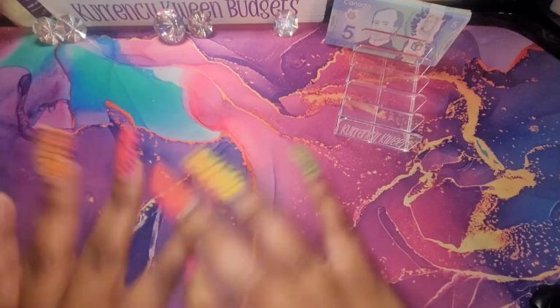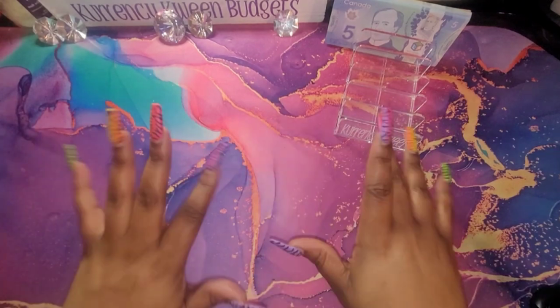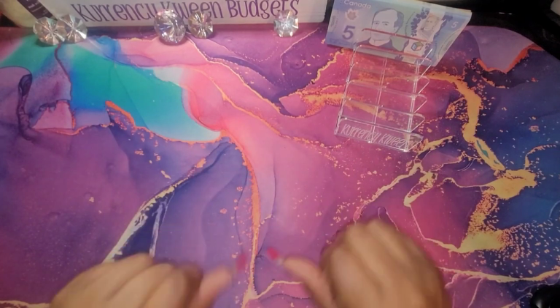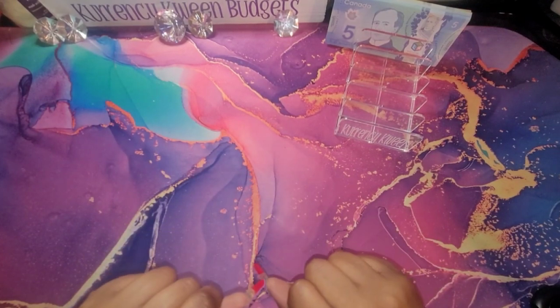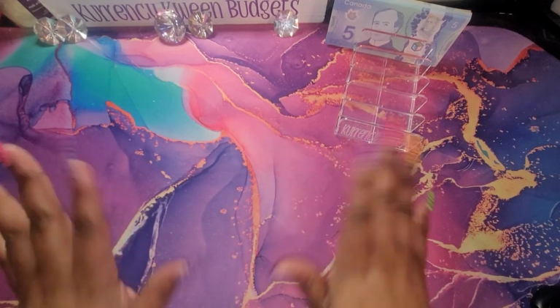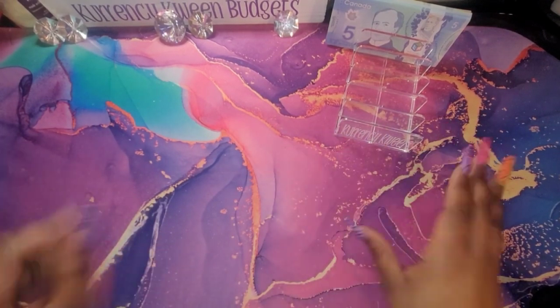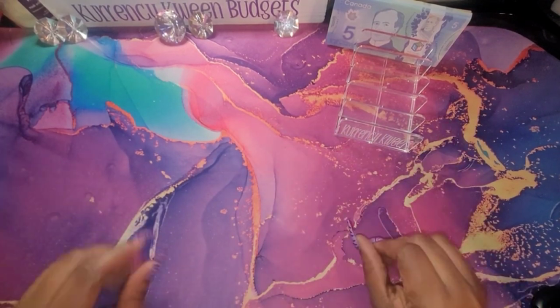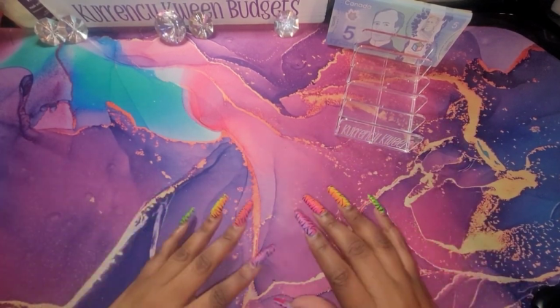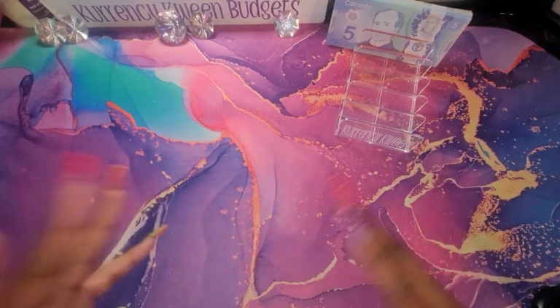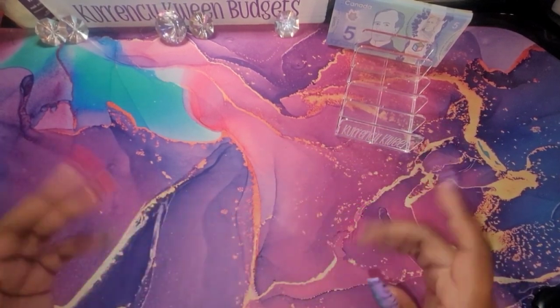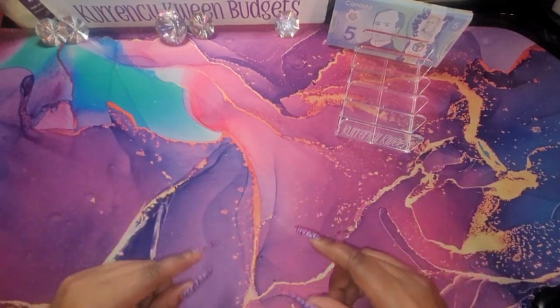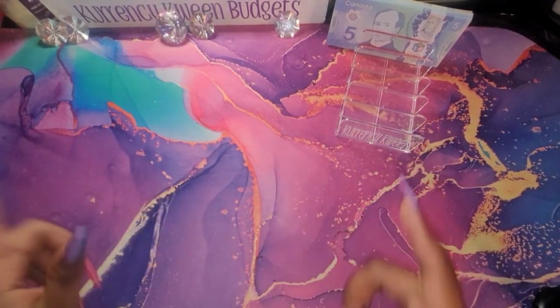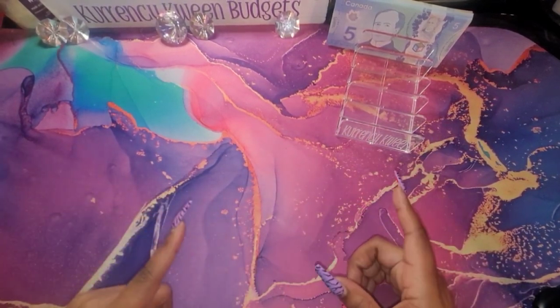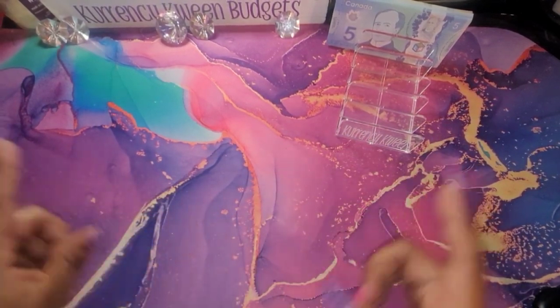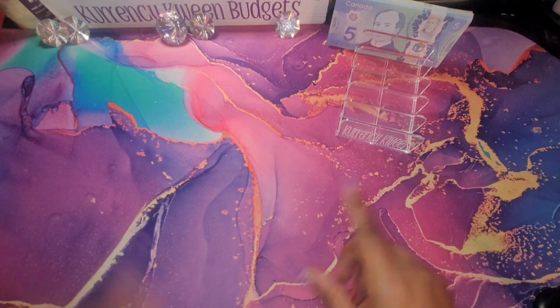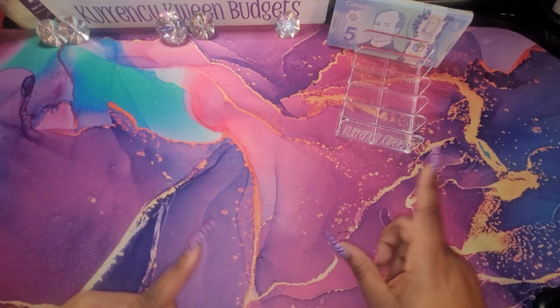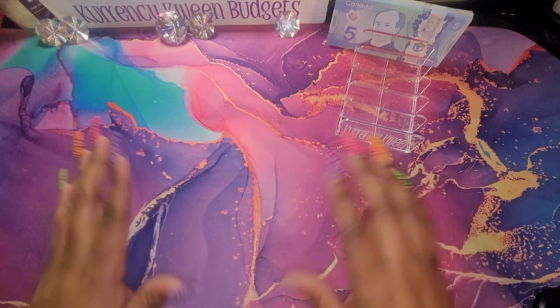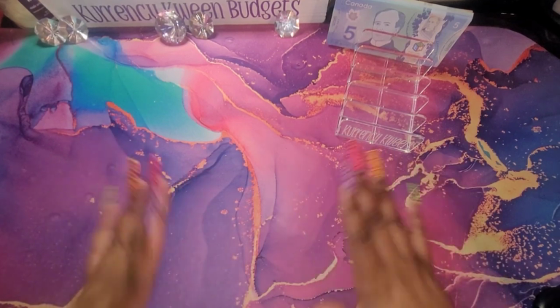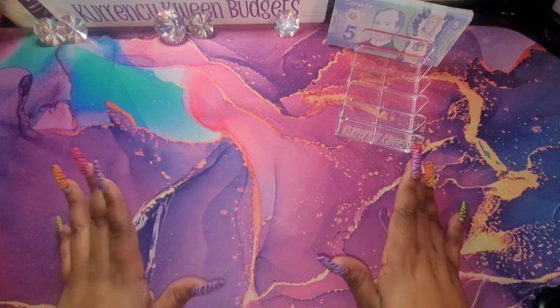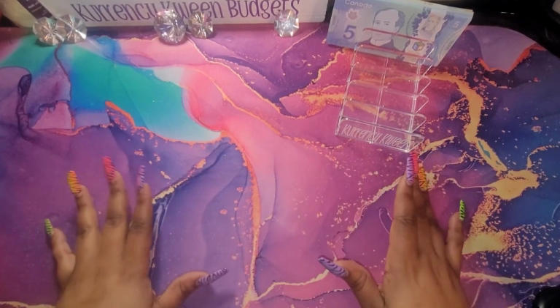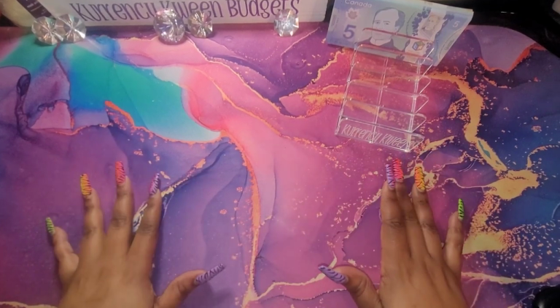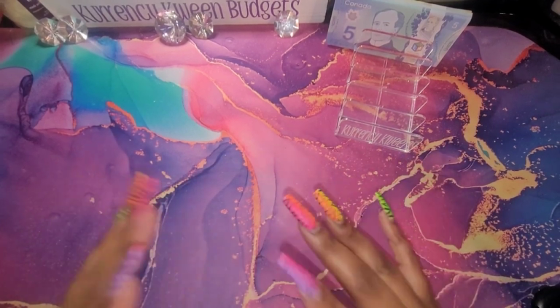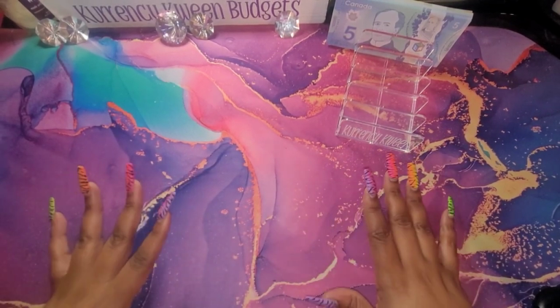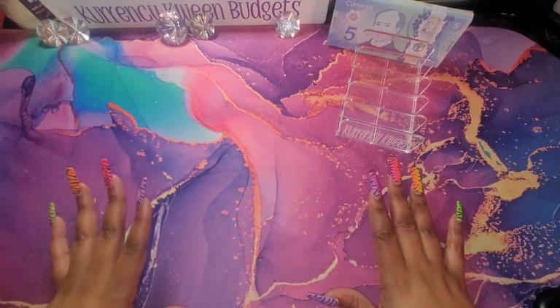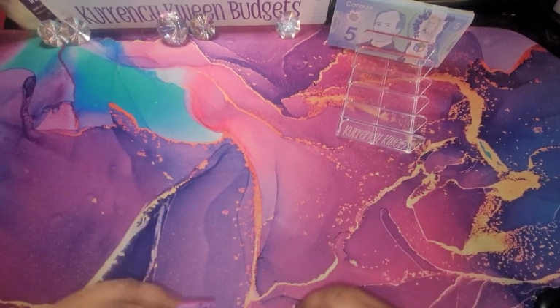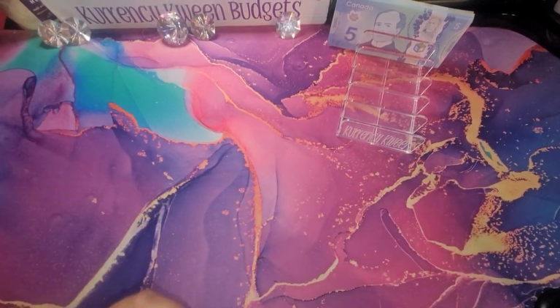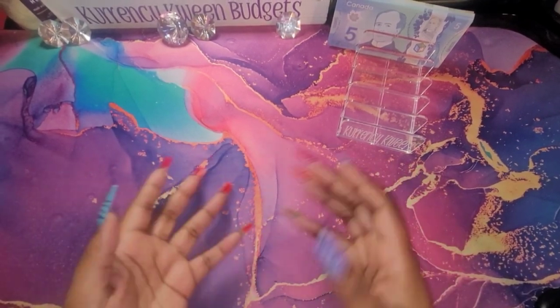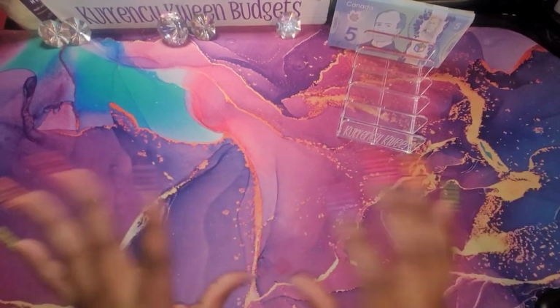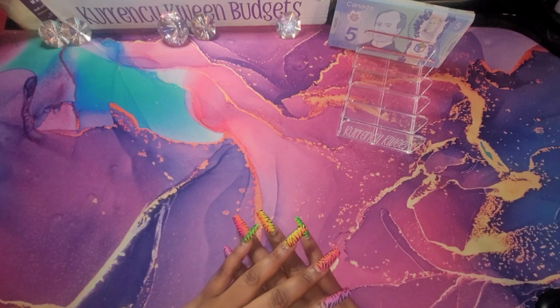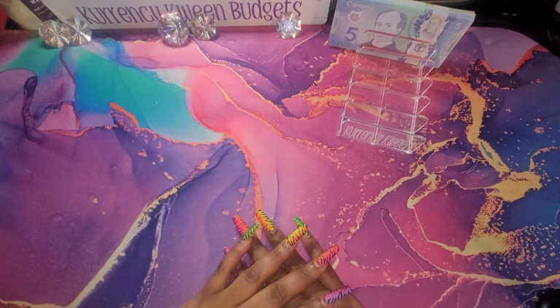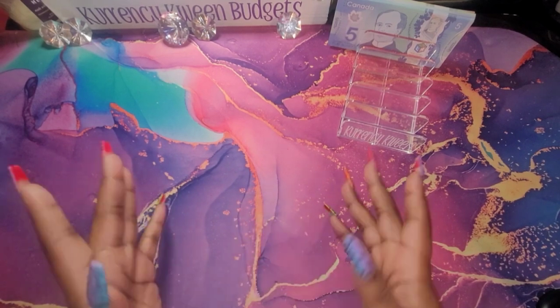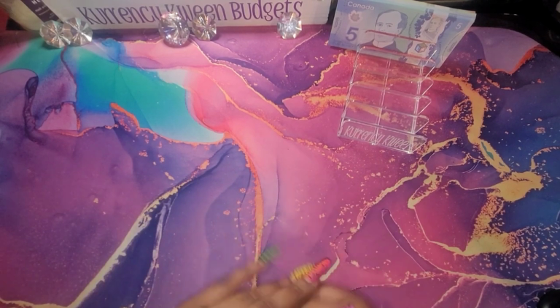Hello, hello queens! Welcome and welcome back to my channel. I am Kenesha O'Currency Queen Budges. In today's video, I will be cash stuffing my bills. If that is something that you're interested in, stay tuned.